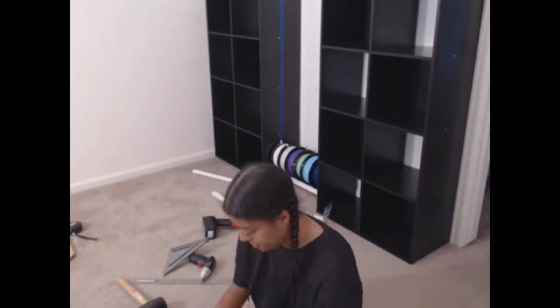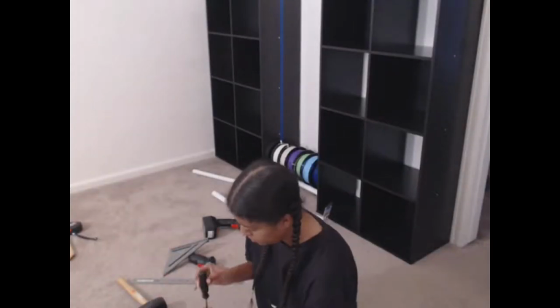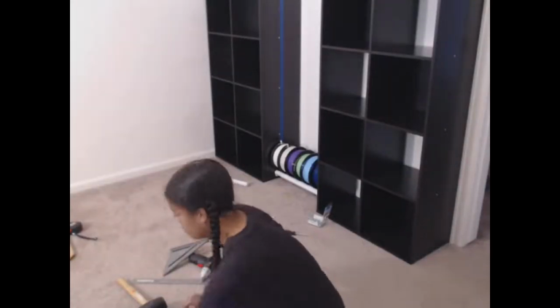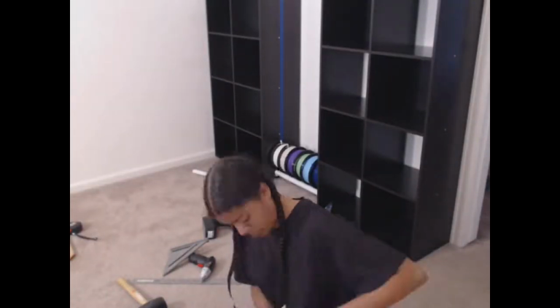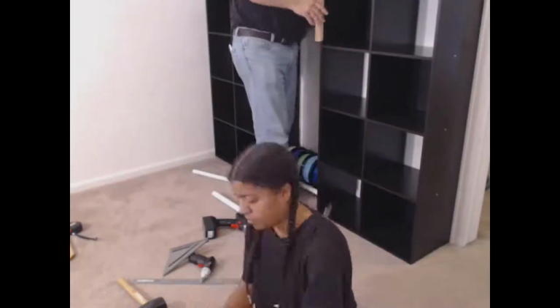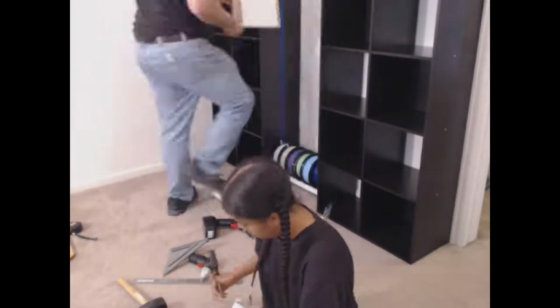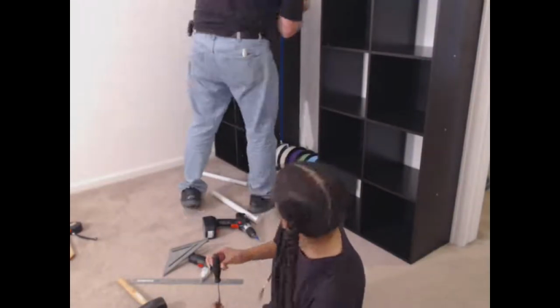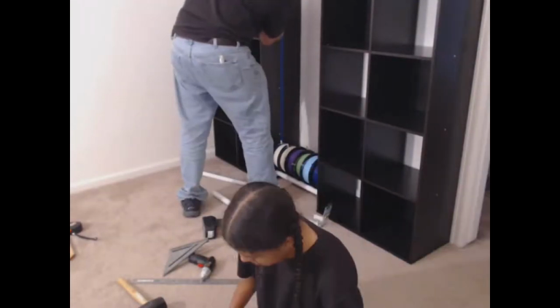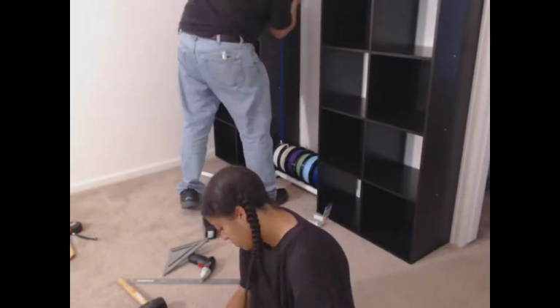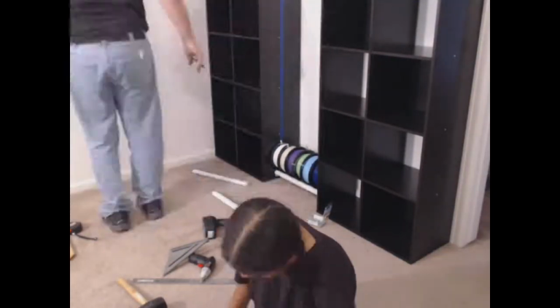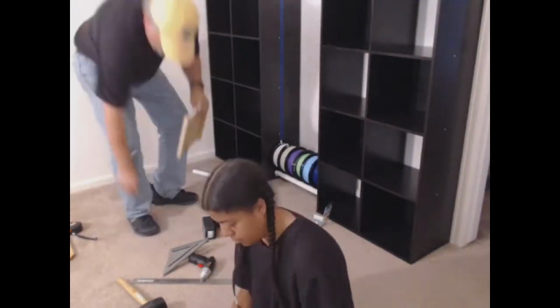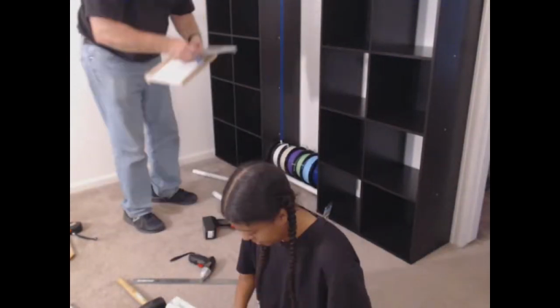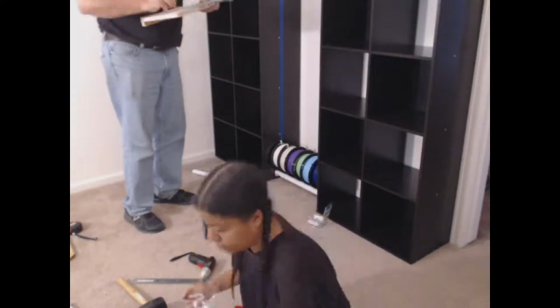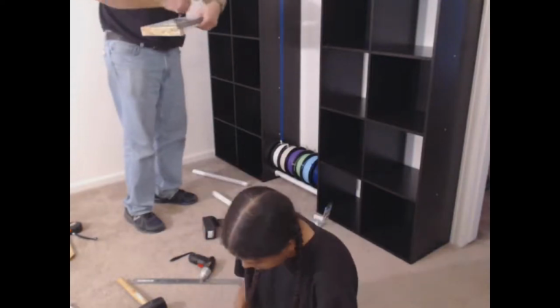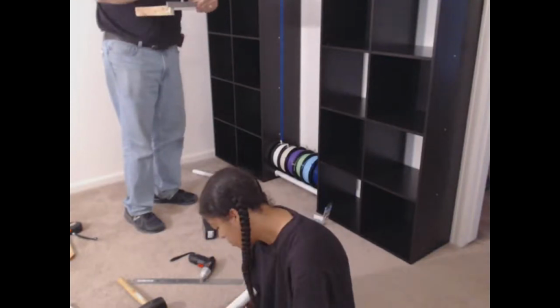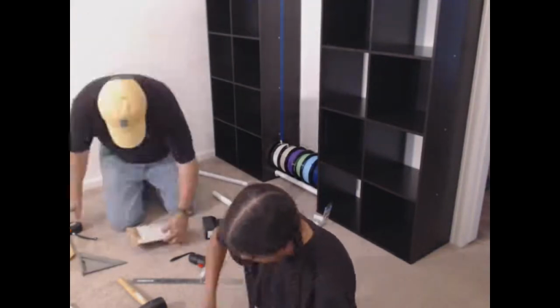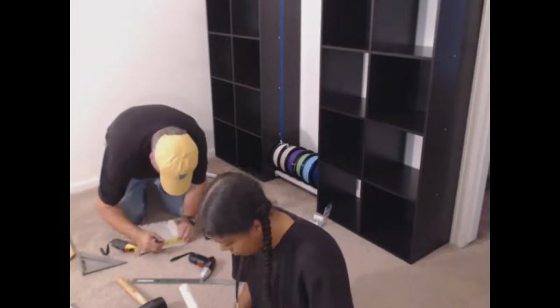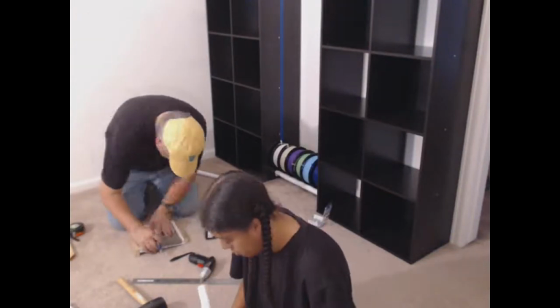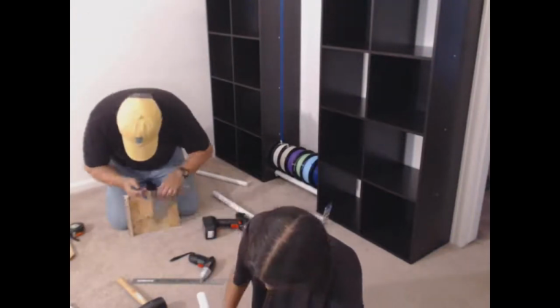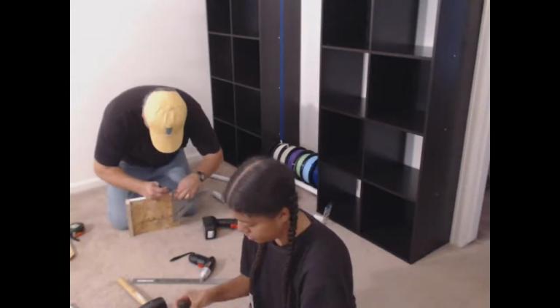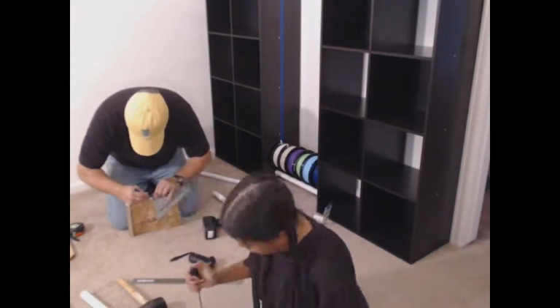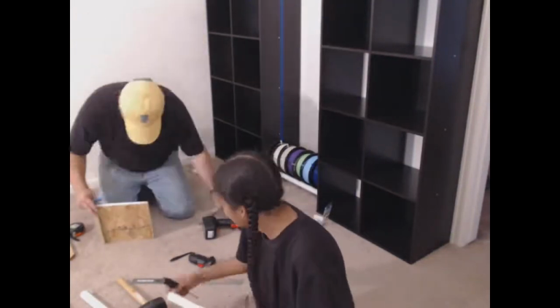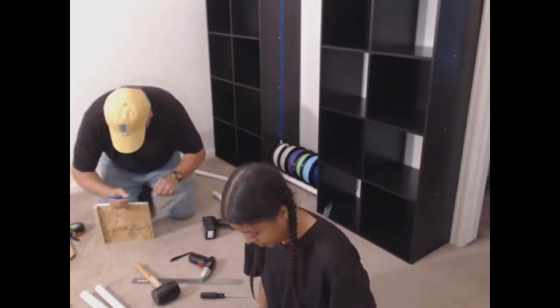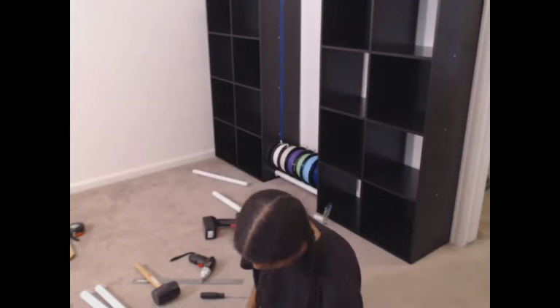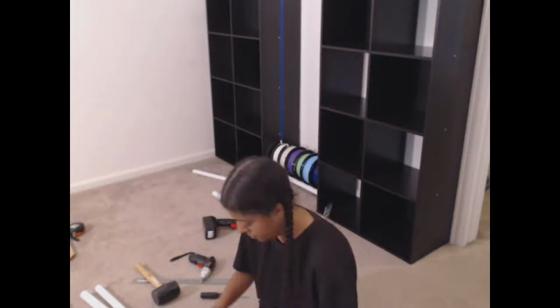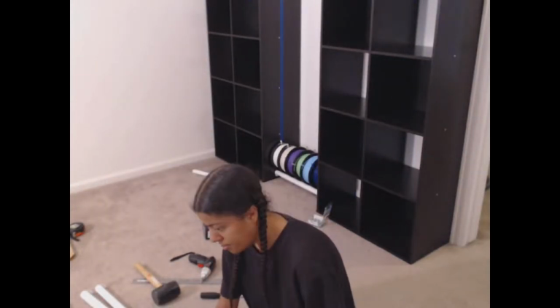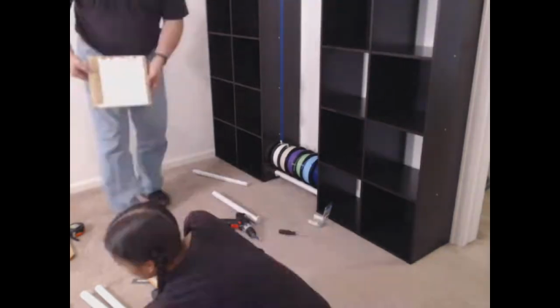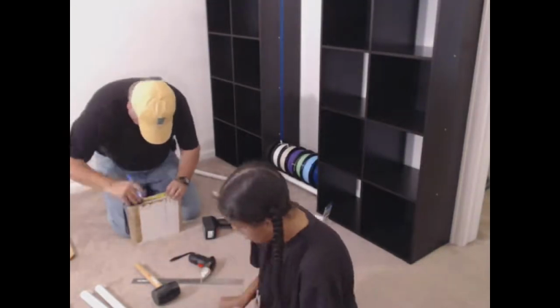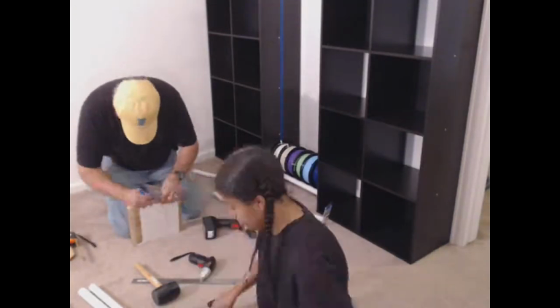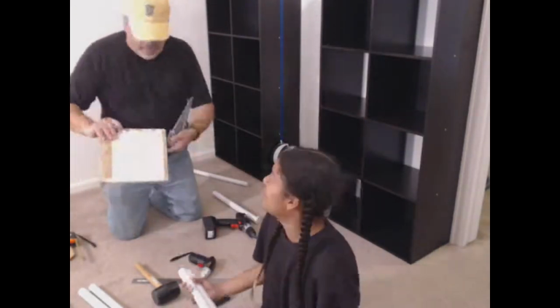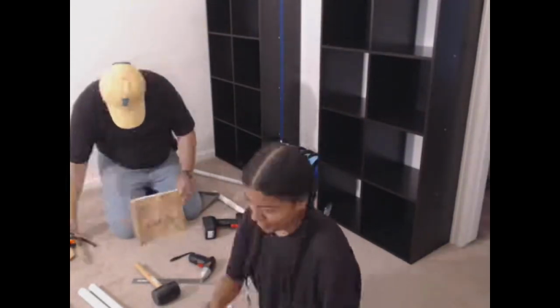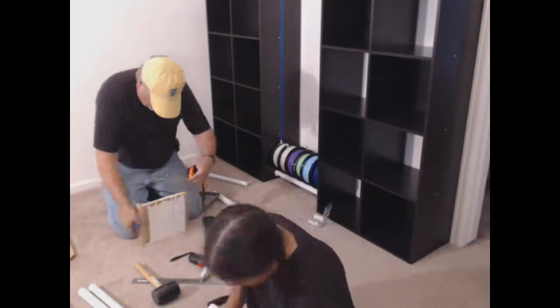I'm more of a functionality over style type of person. I was willing to give up our cool shelves plus filament rack so I'd have 18 squares to store and display my things instead of 16 squares. My mom said it would make an awesome recording background though, and to go with style this one time. So we returned the two 3x3 cubes and got two 2x4 cube shelves.